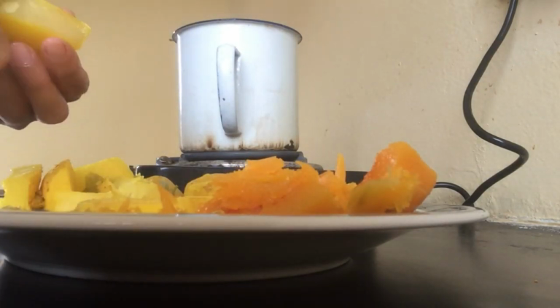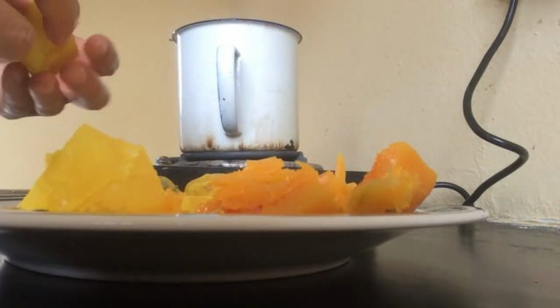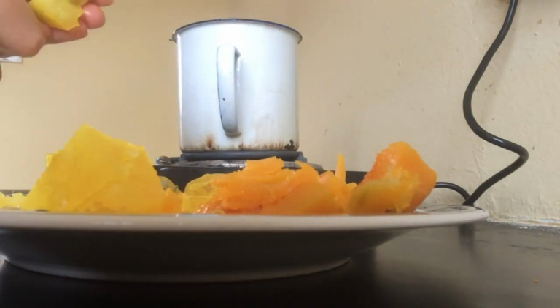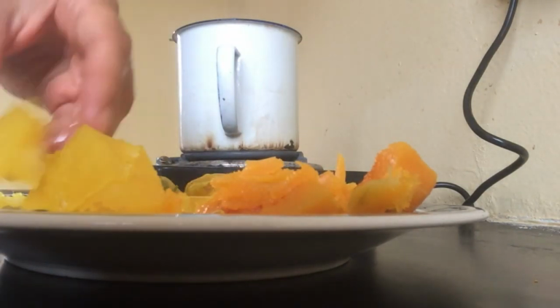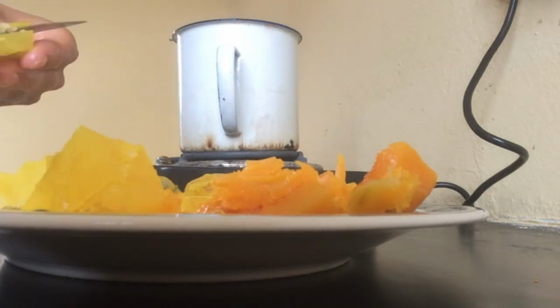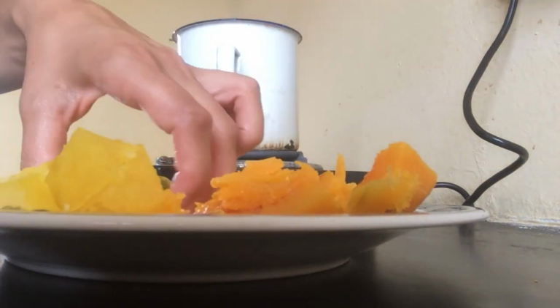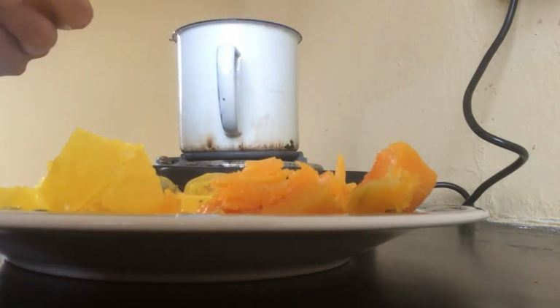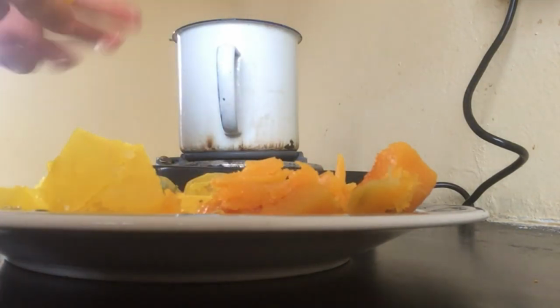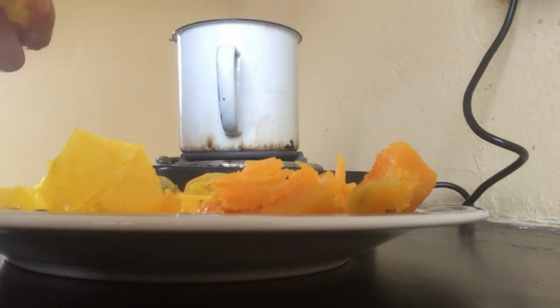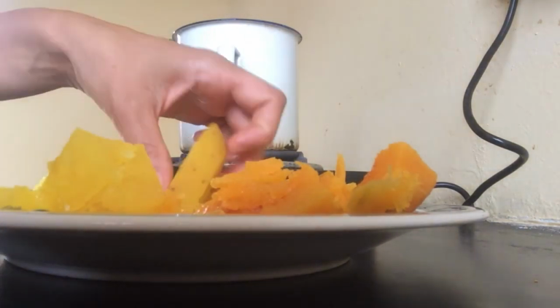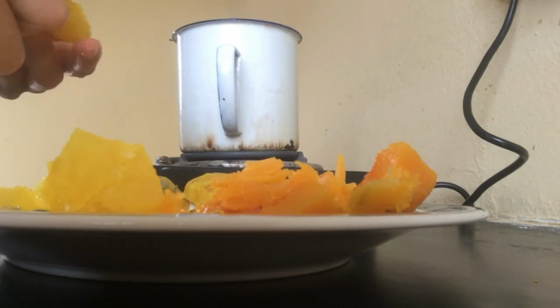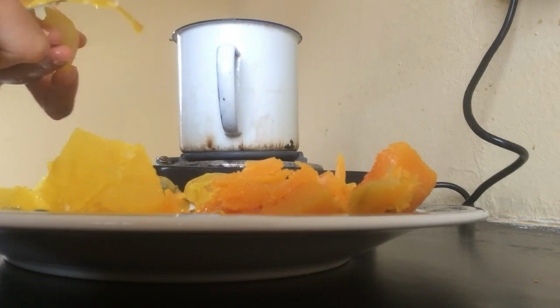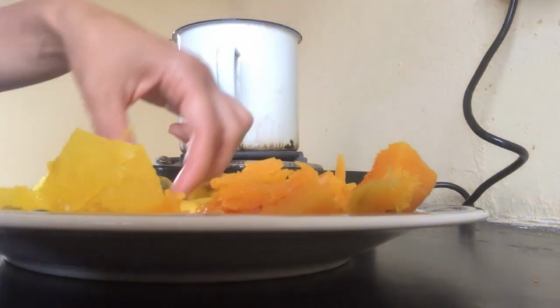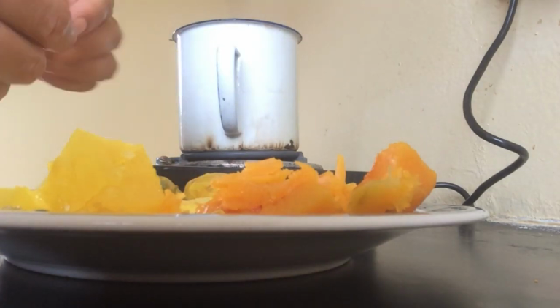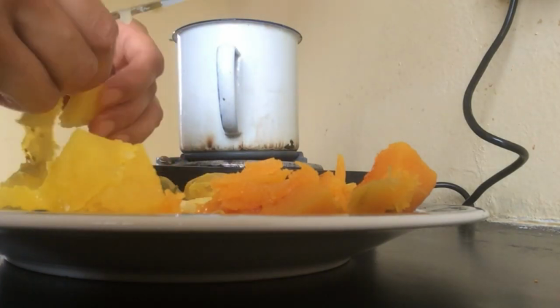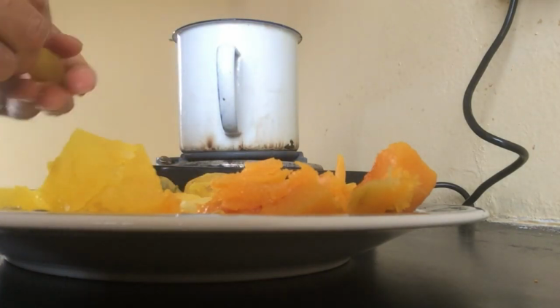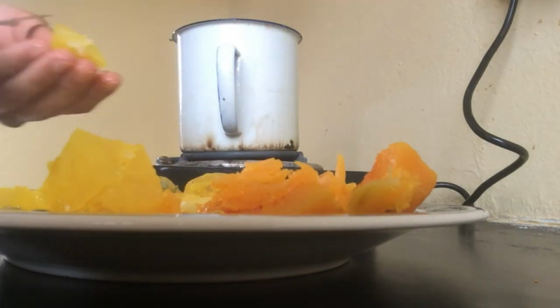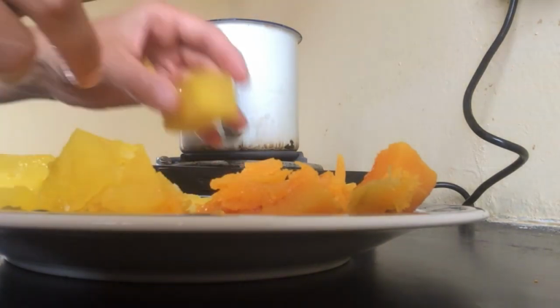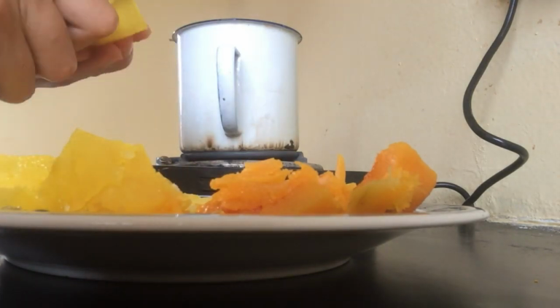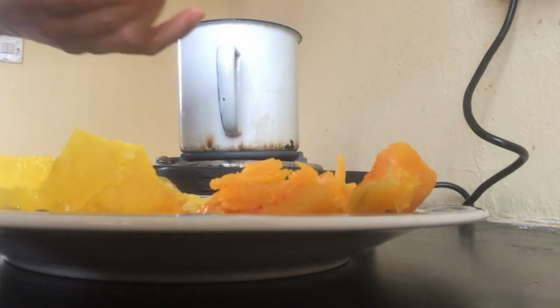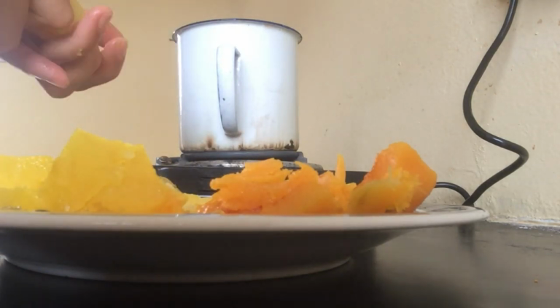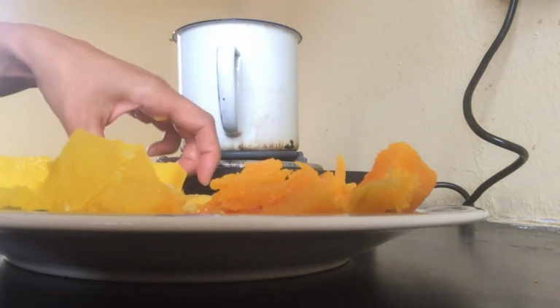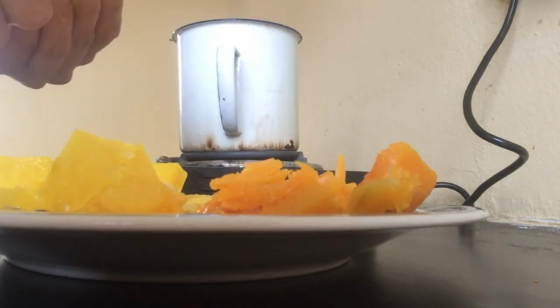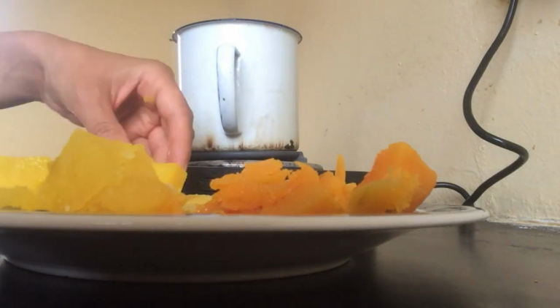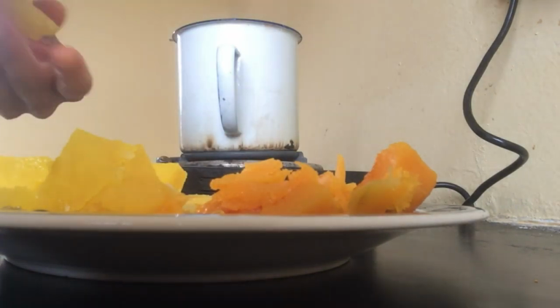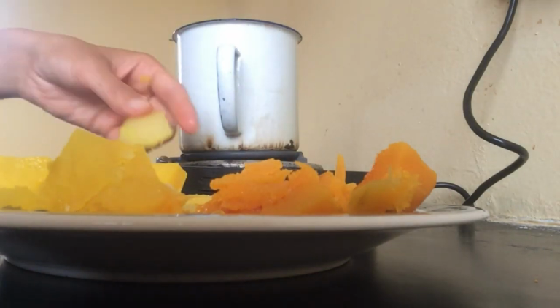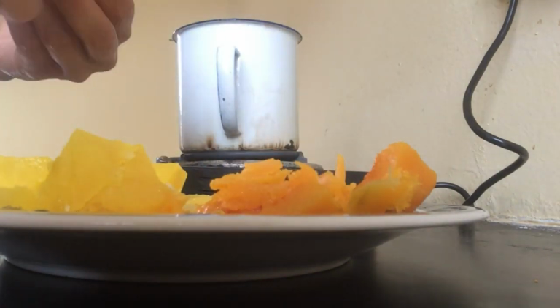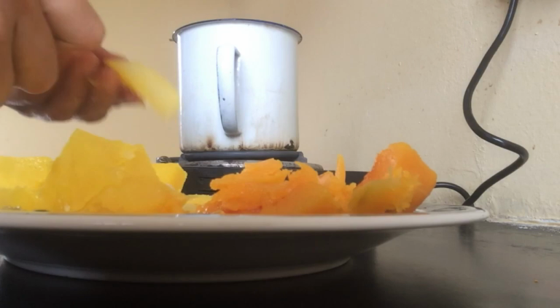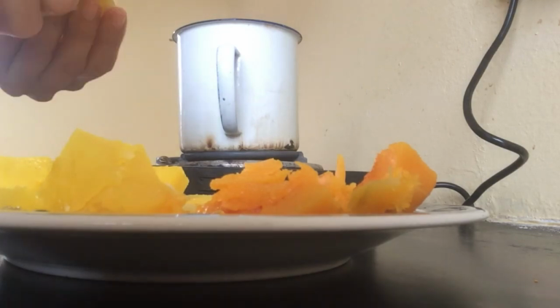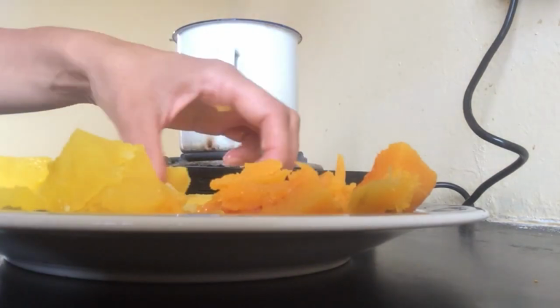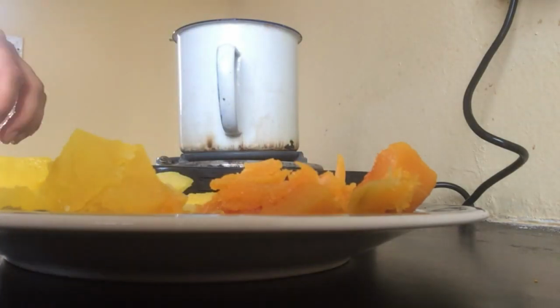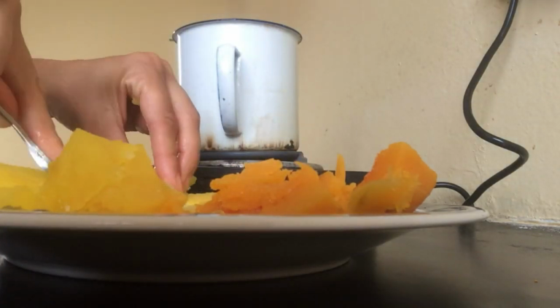Once the peel is off, we smash the potato and pumpkin. If you have a blender, you can use it to make the mixture more smooth.